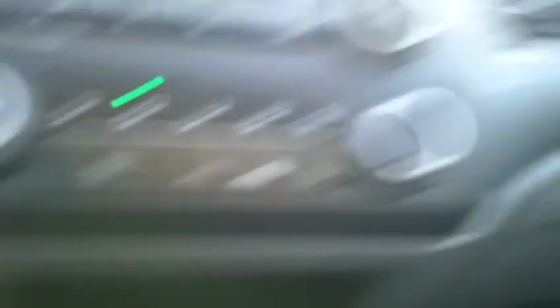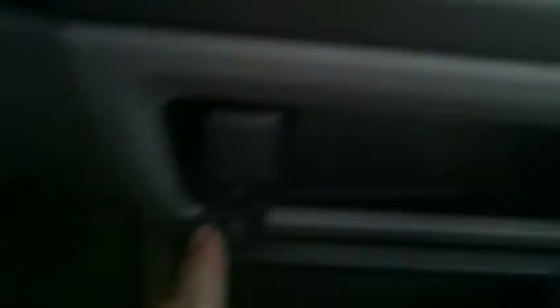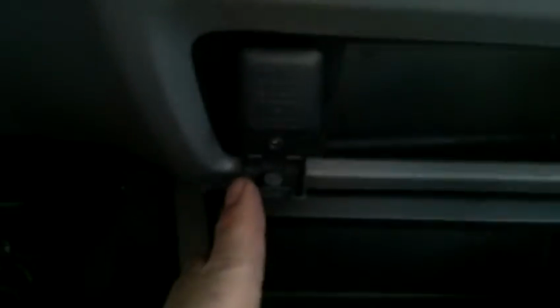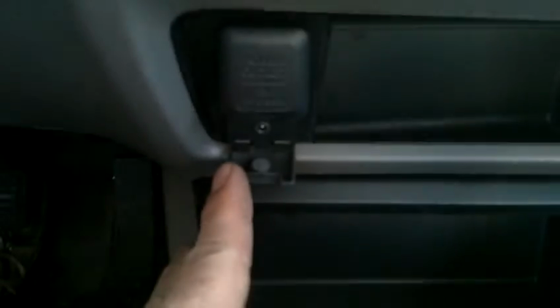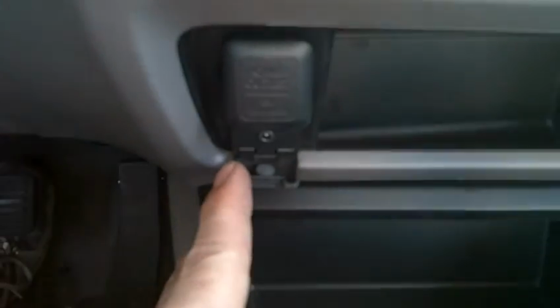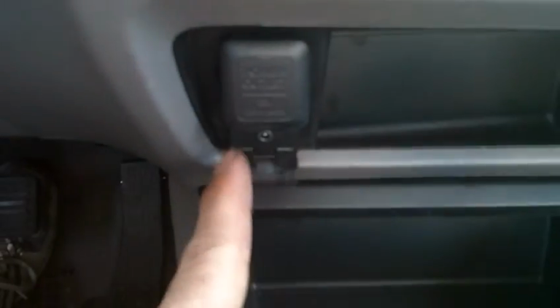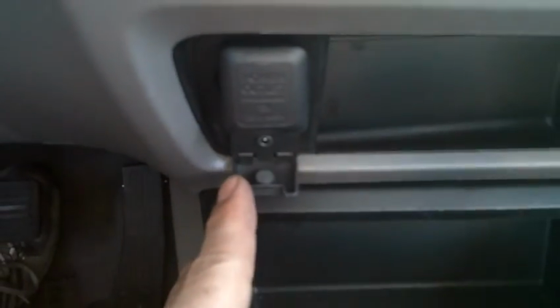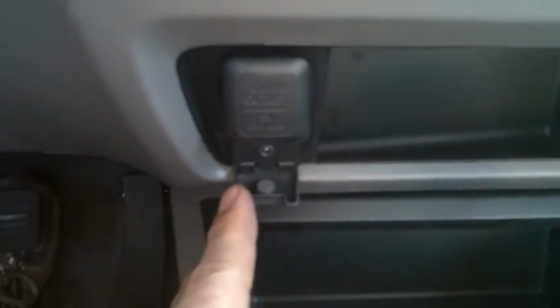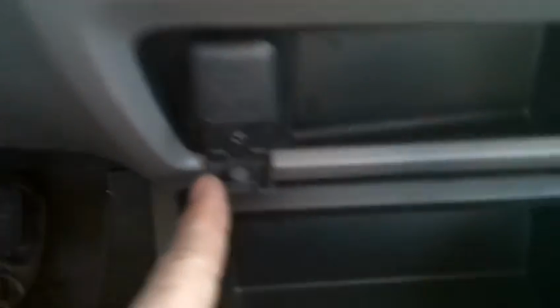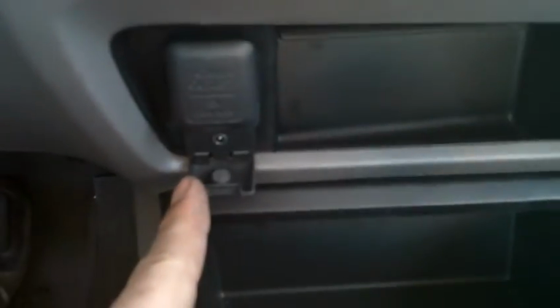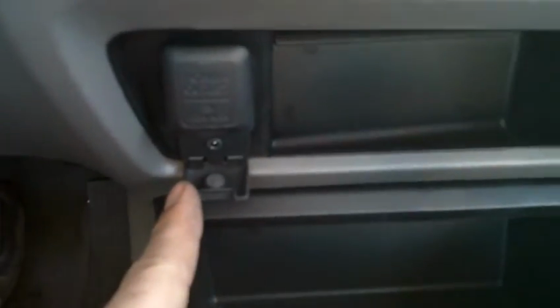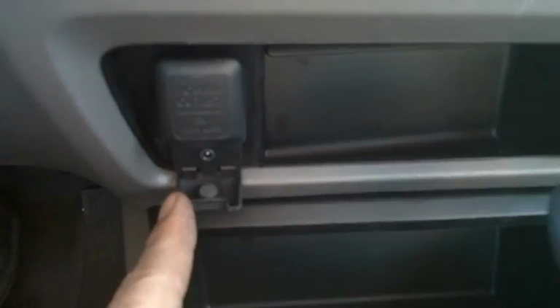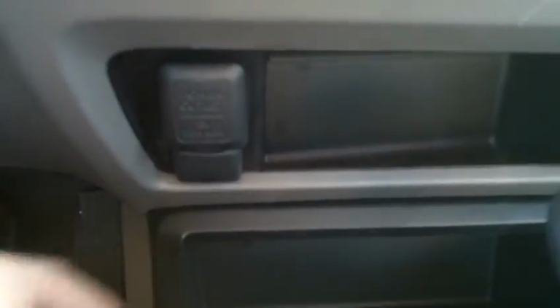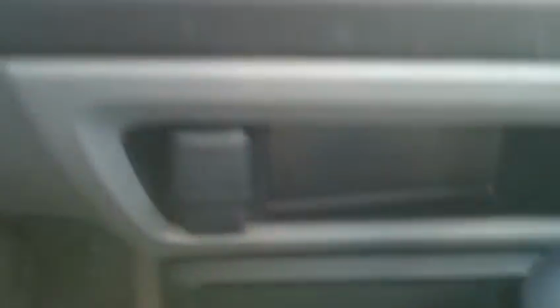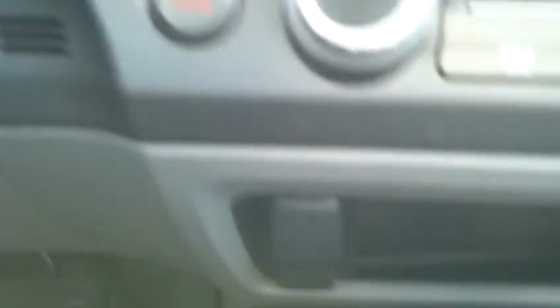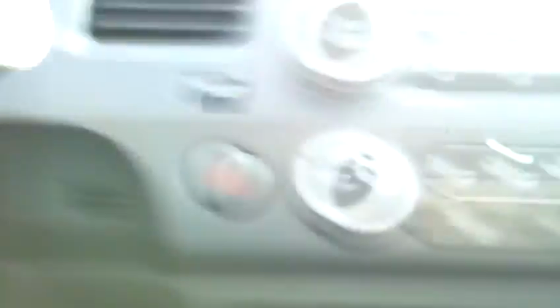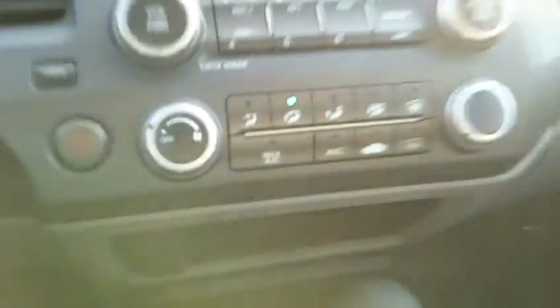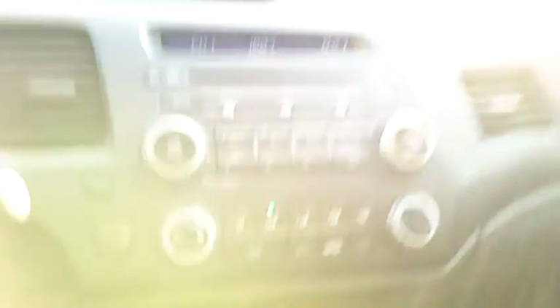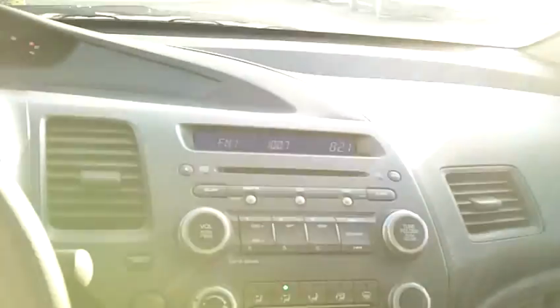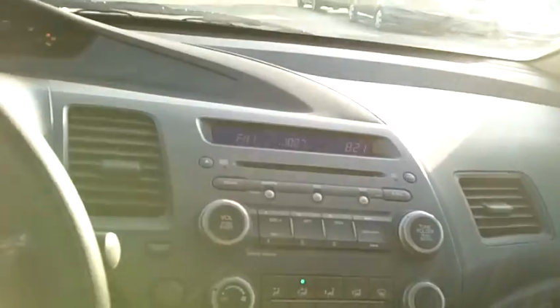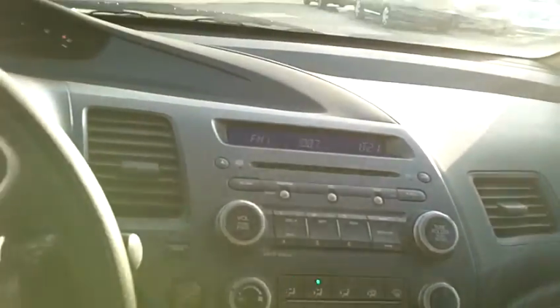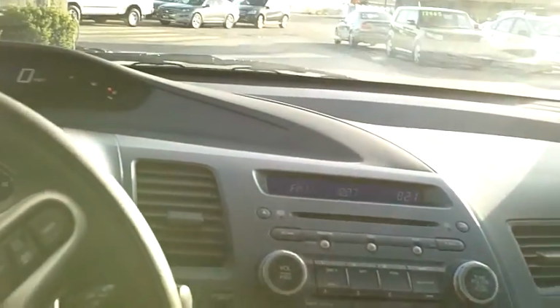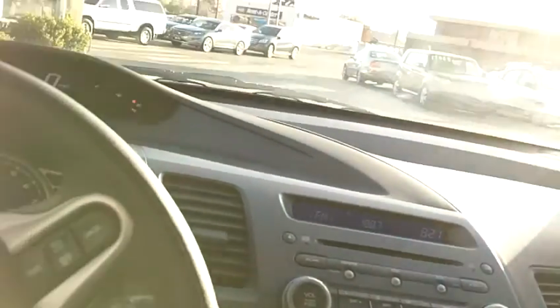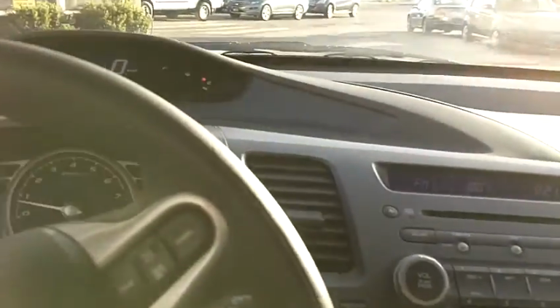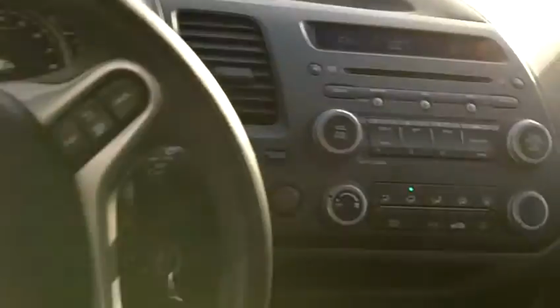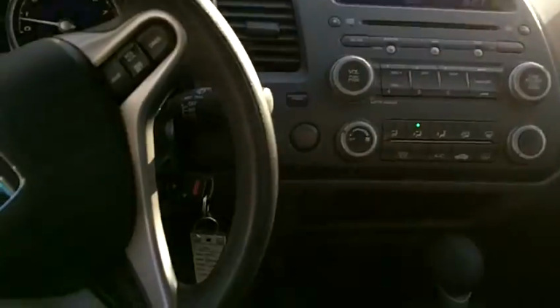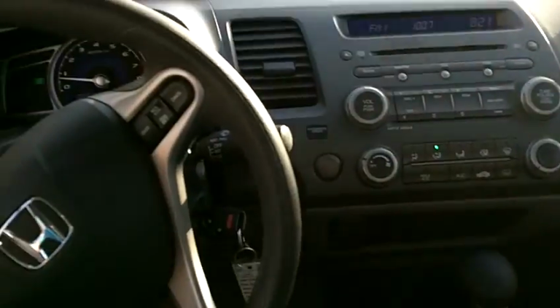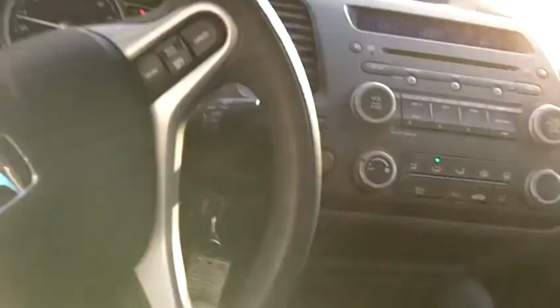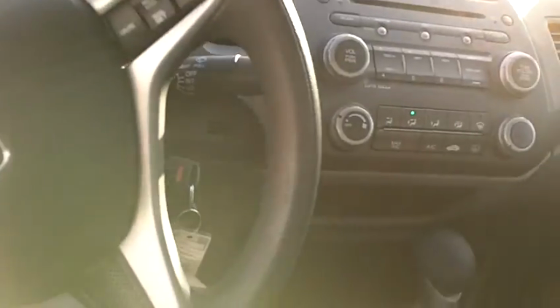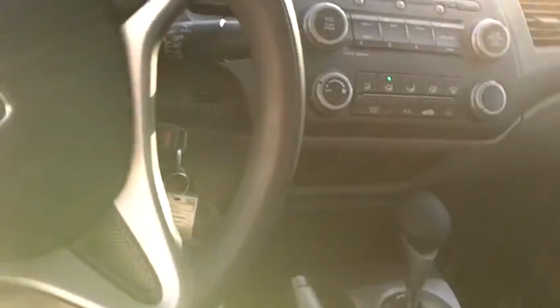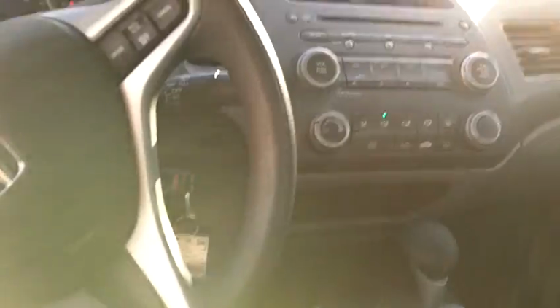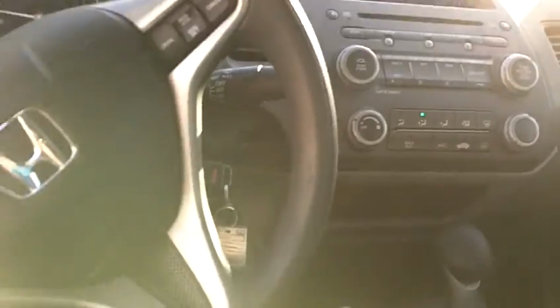Down here we also have the auxiliary input for the radio, so you can run an iPod or another portable media device through the factory radio.